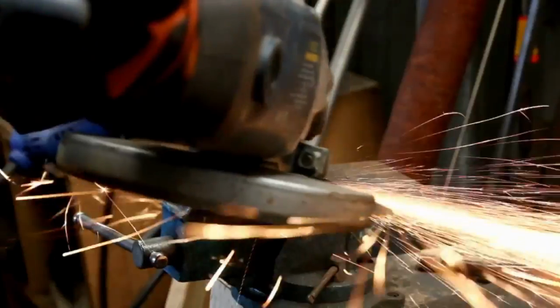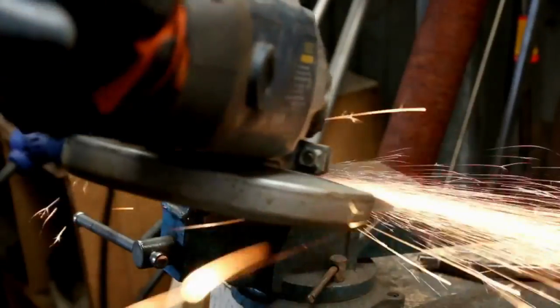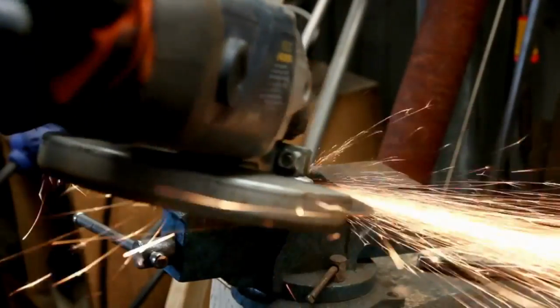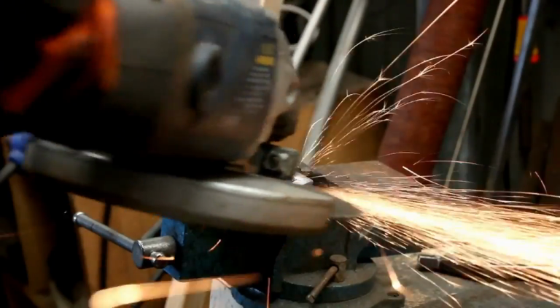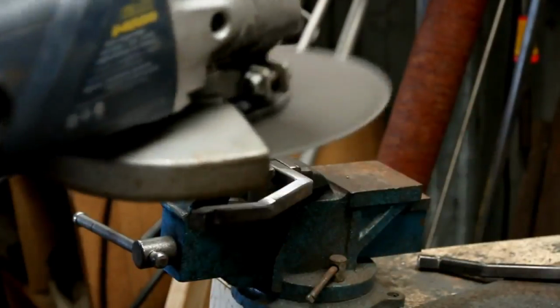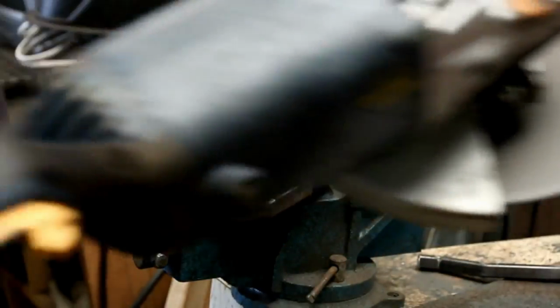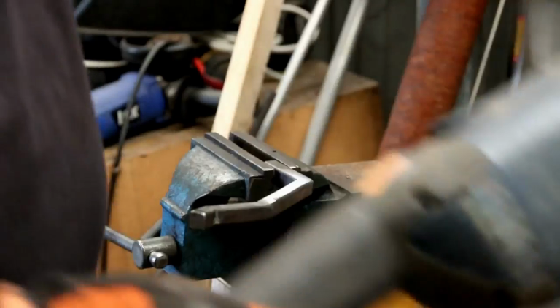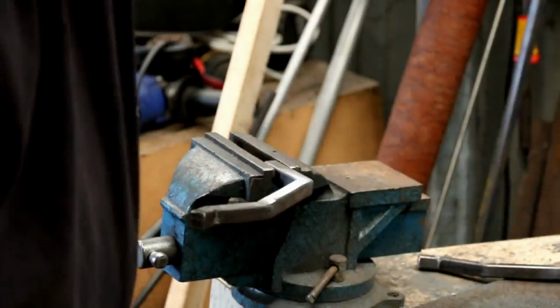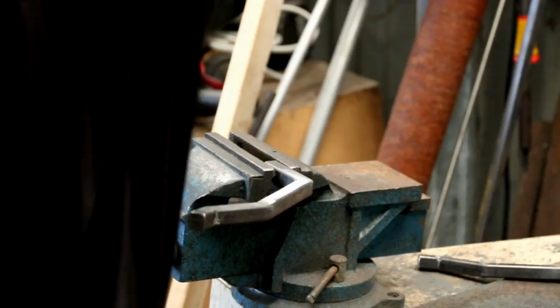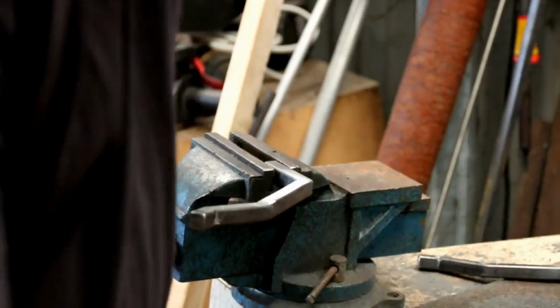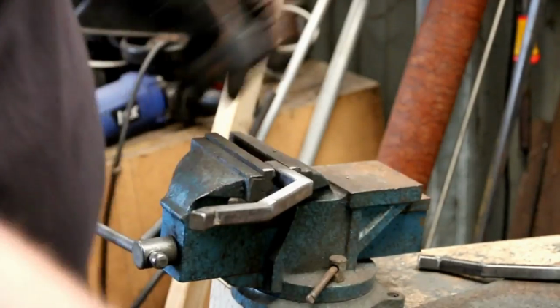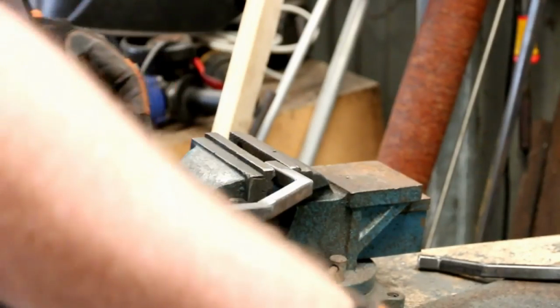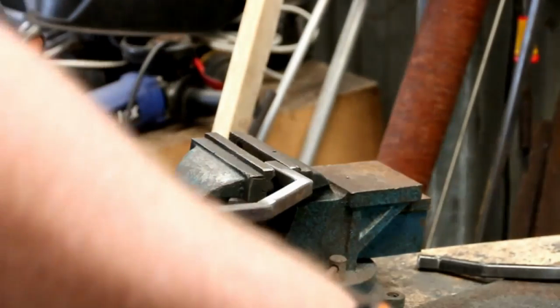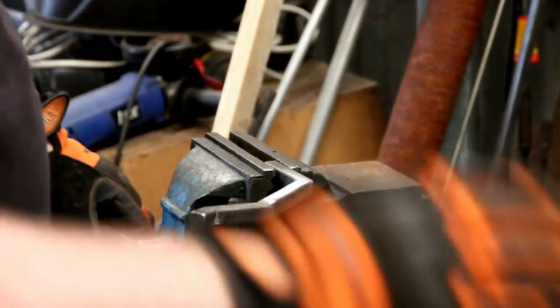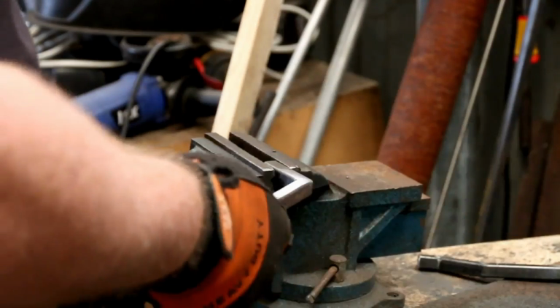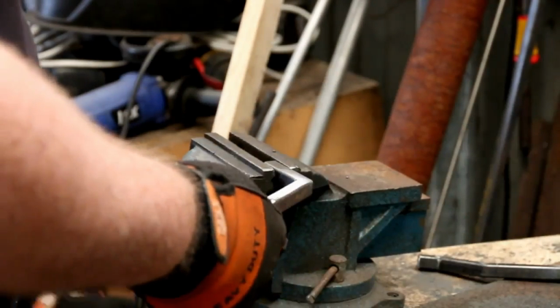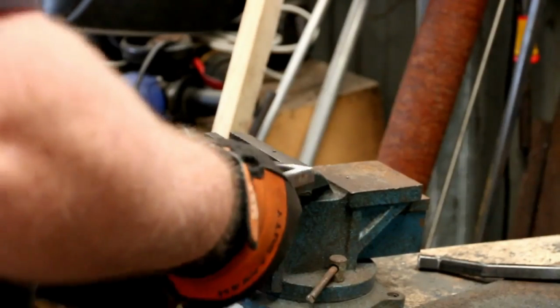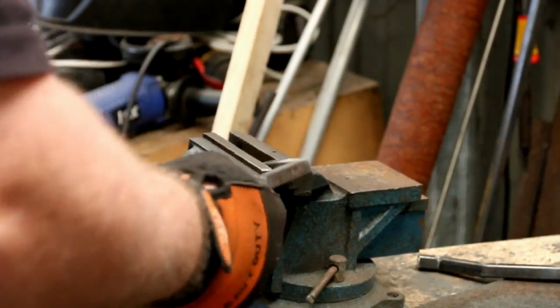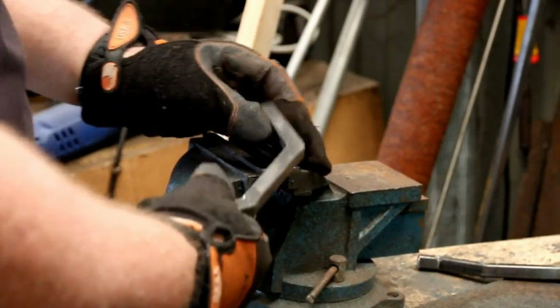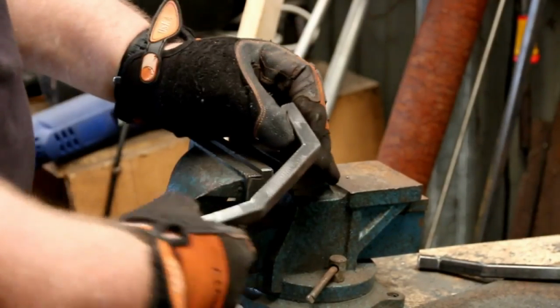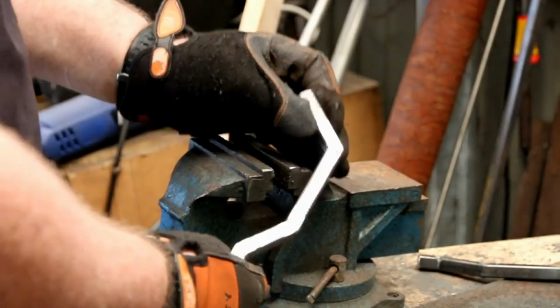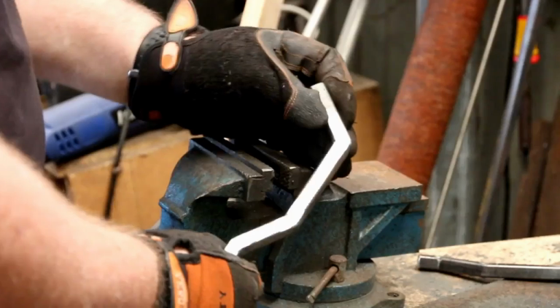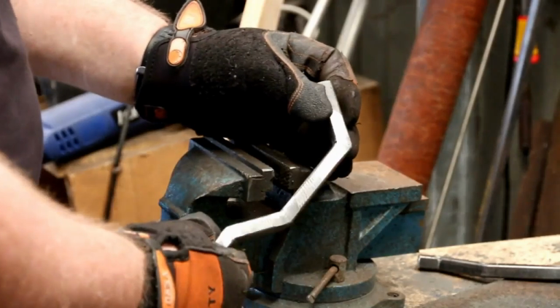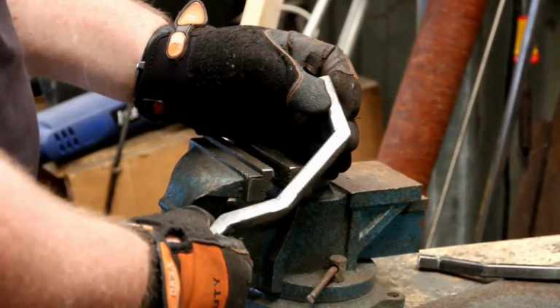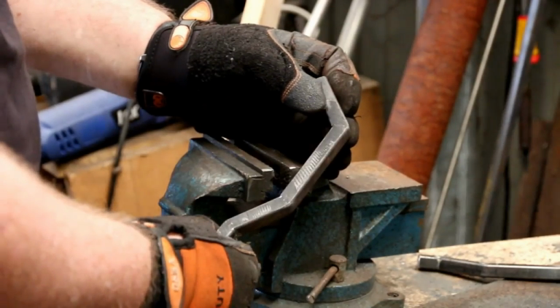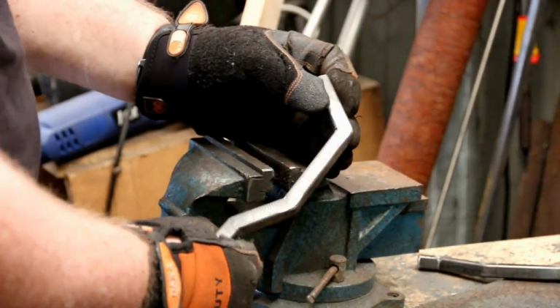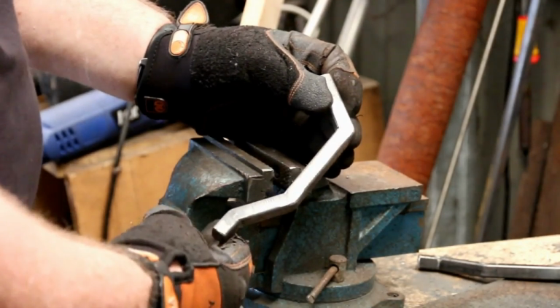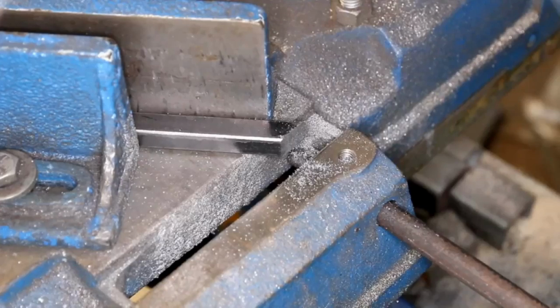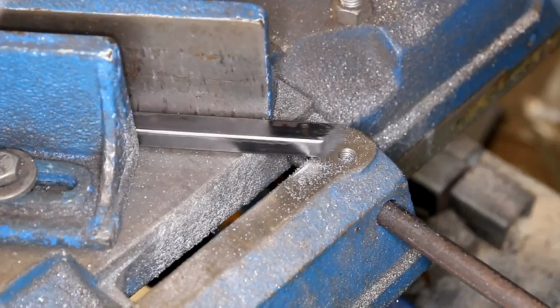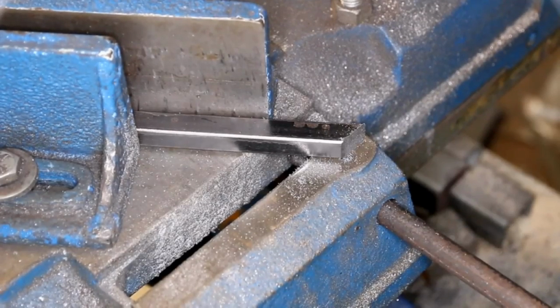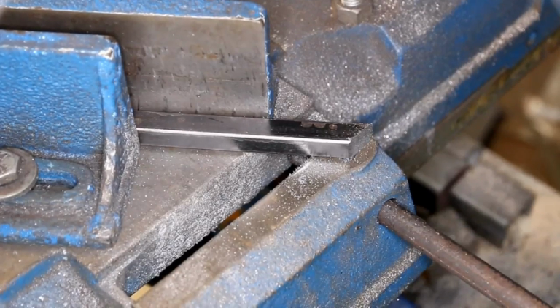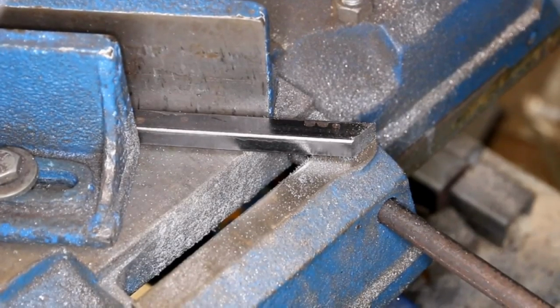Then you just grind off the excess welds on each side of the bar, and that creates a nice flat weld.